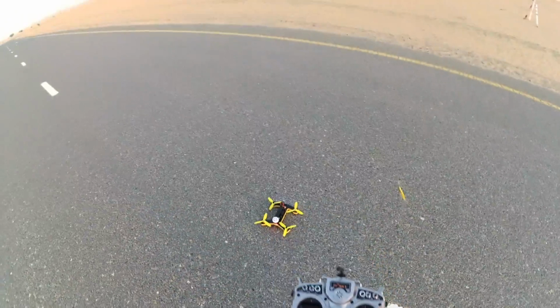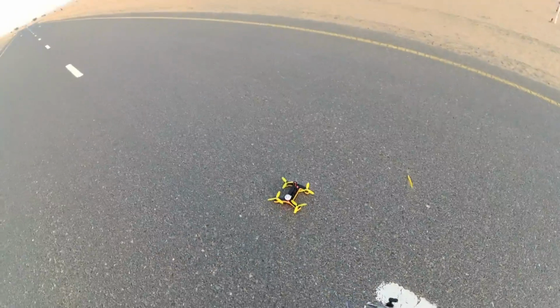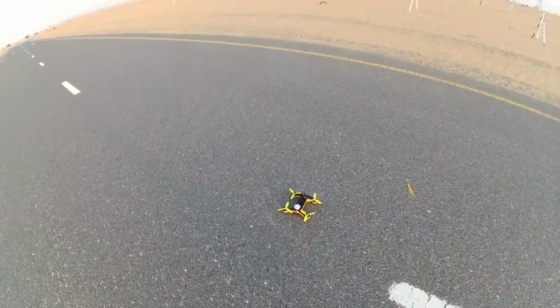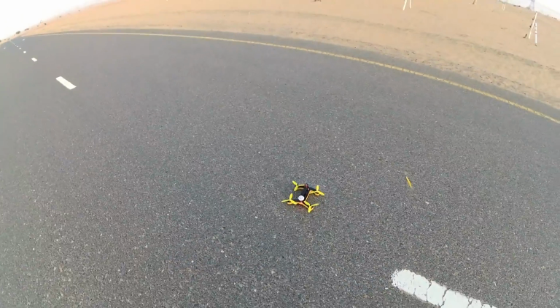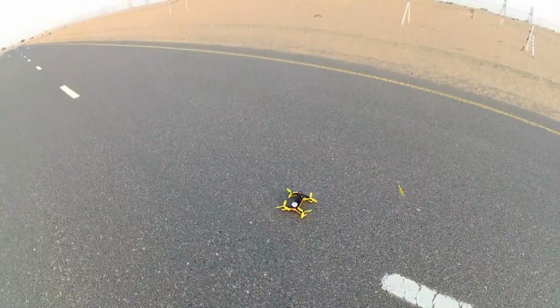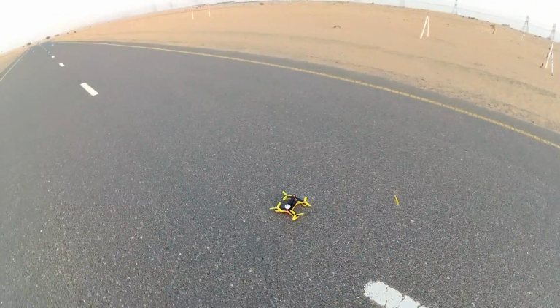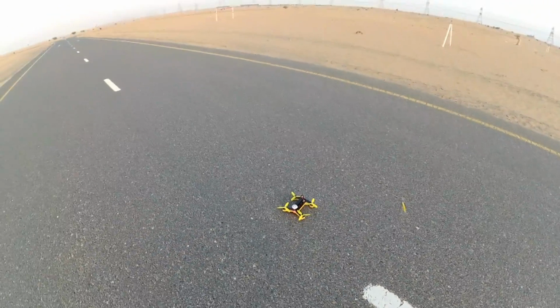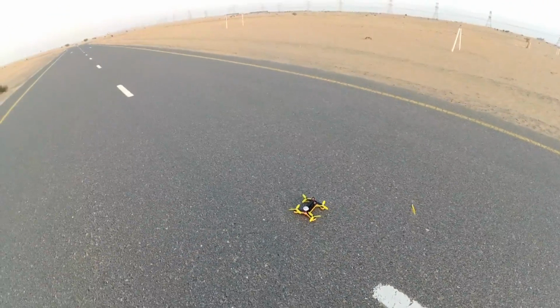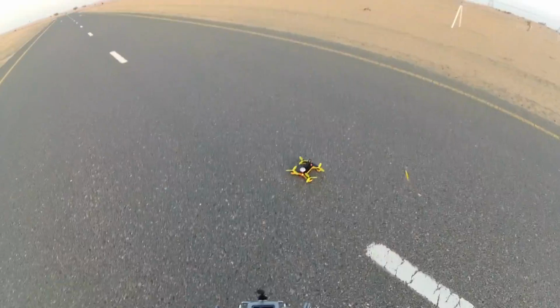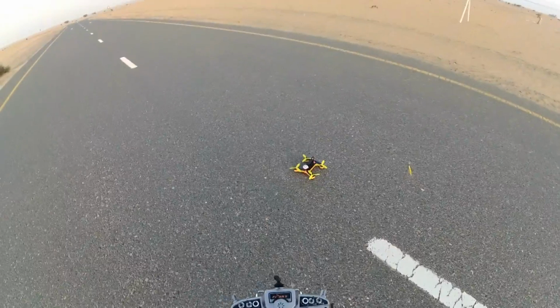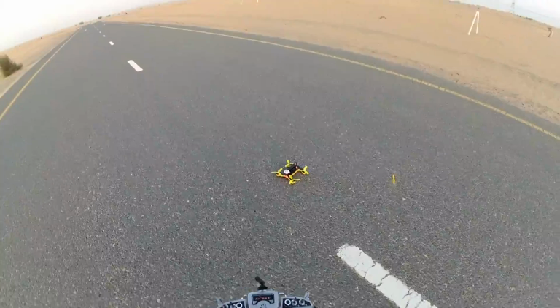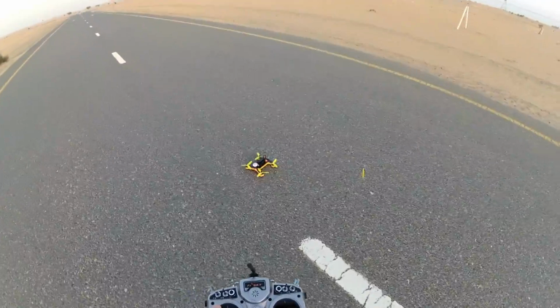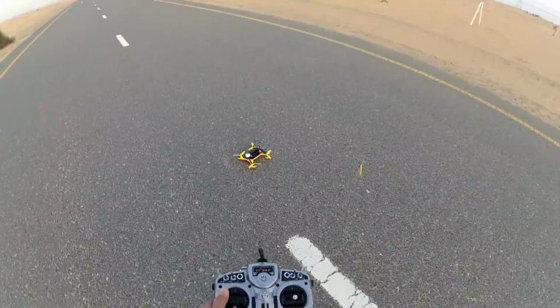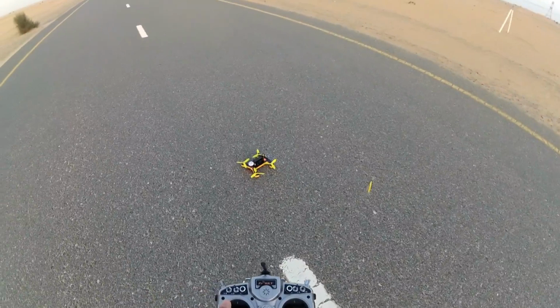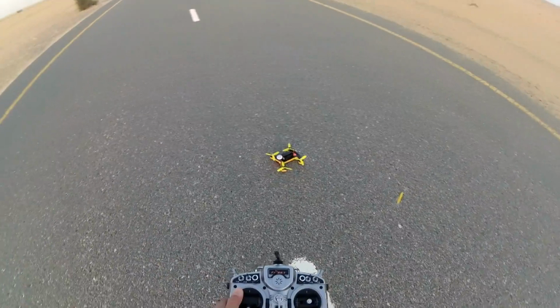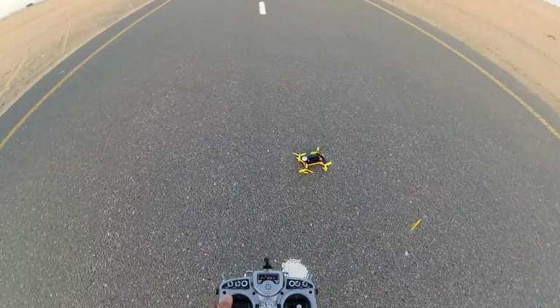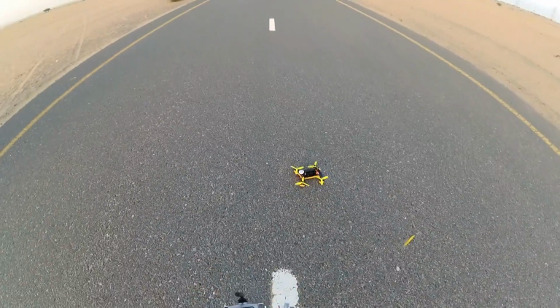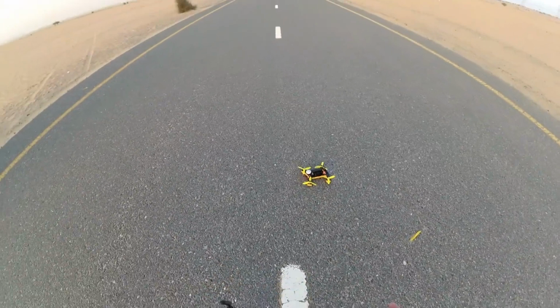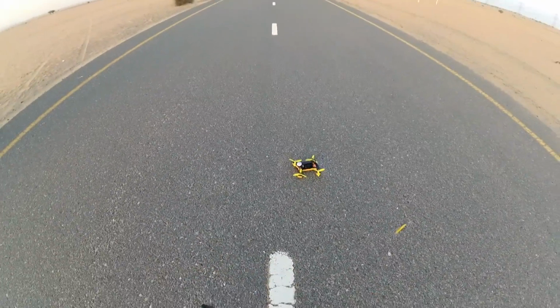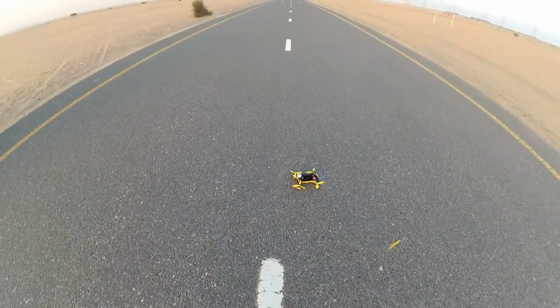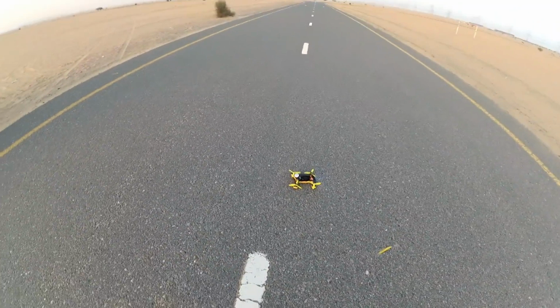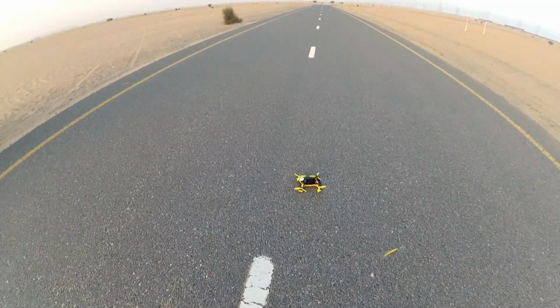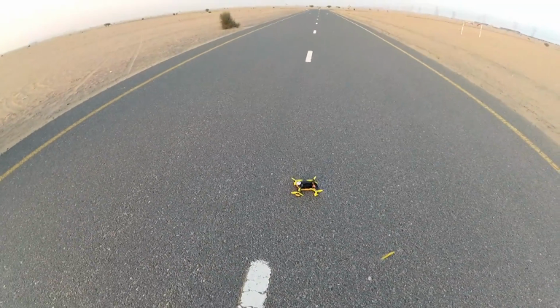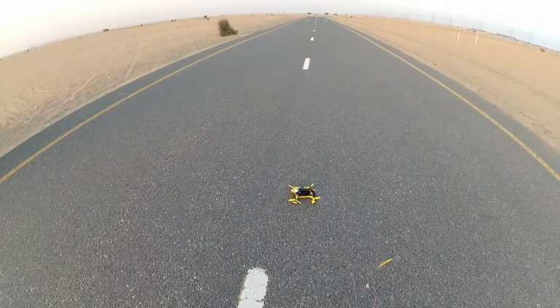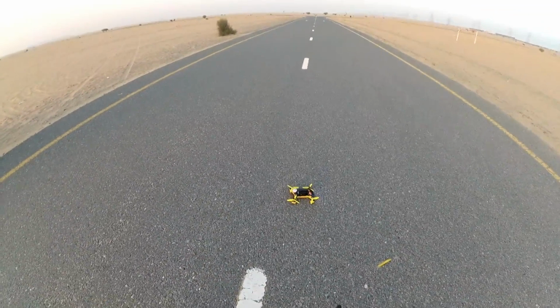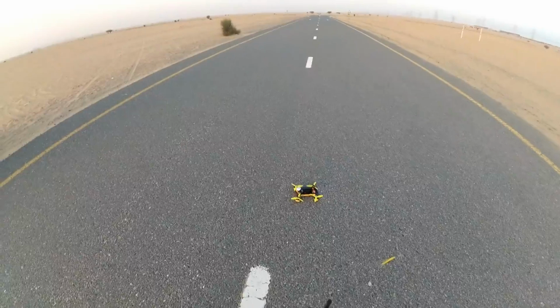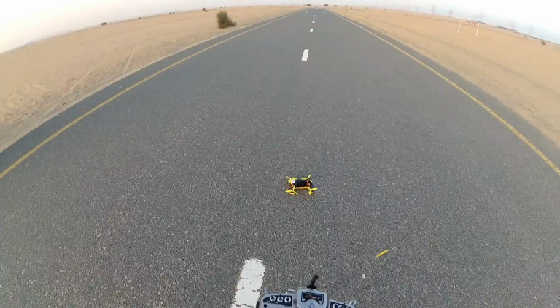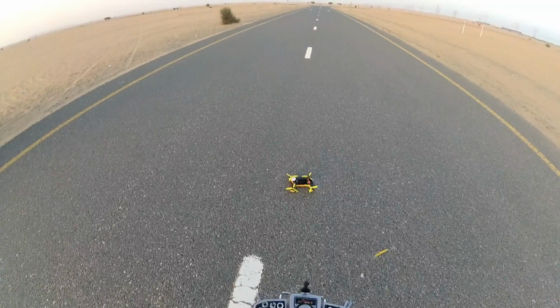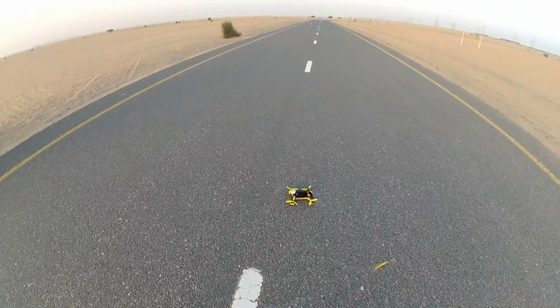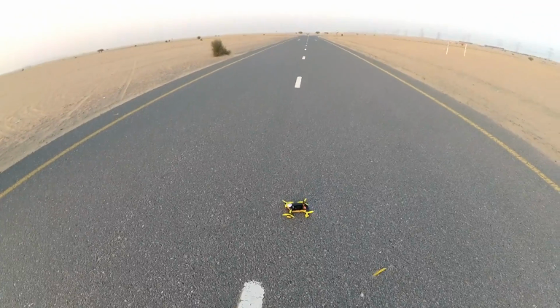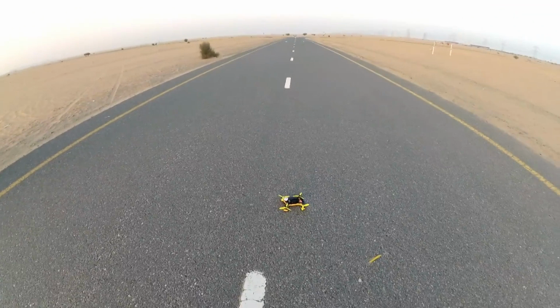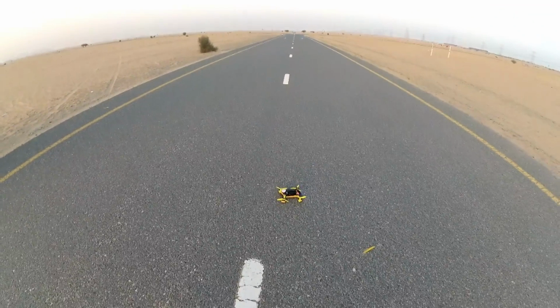I'm running a 4S 1500mAh 95C battery. It's an old battery, swollen one, but good enough for flight testing line of sight. Here we go.